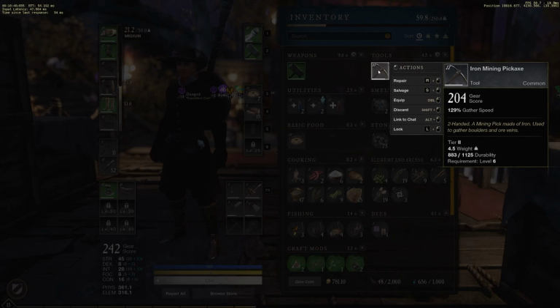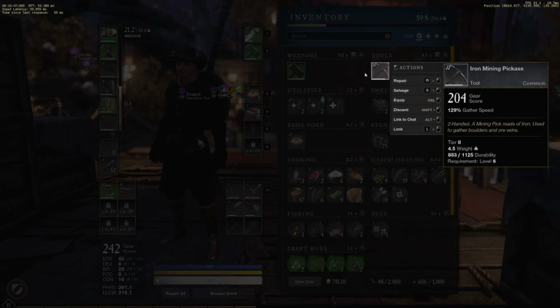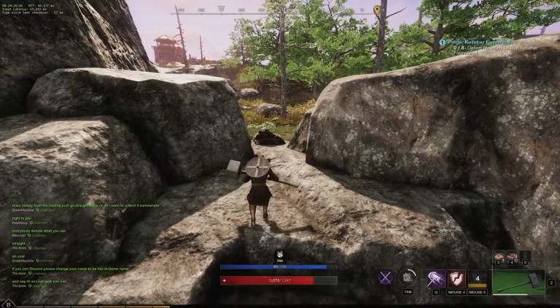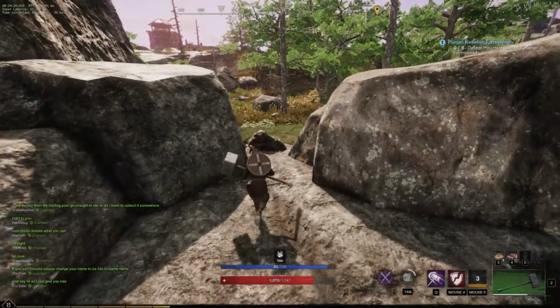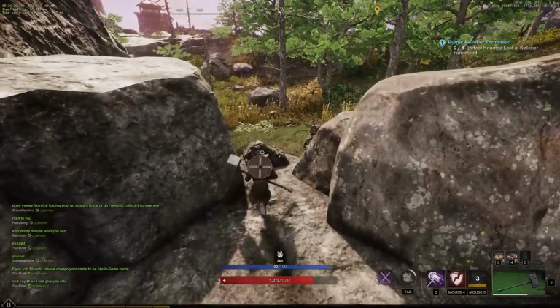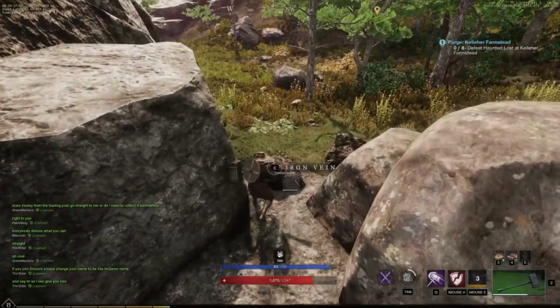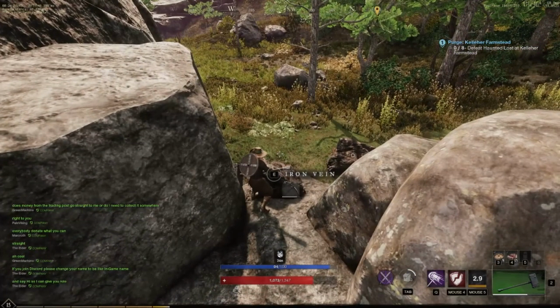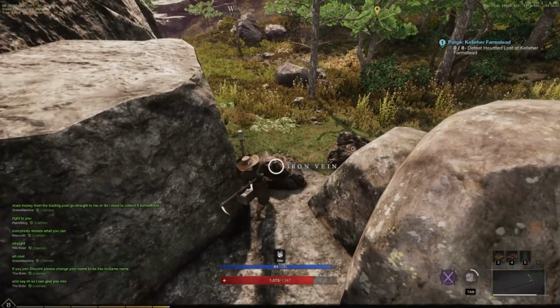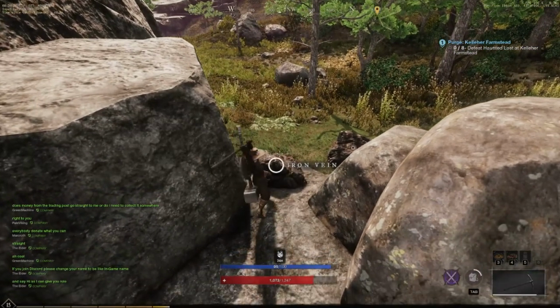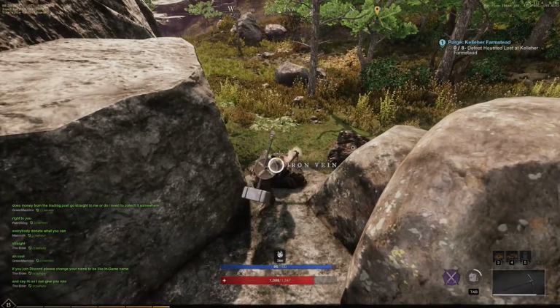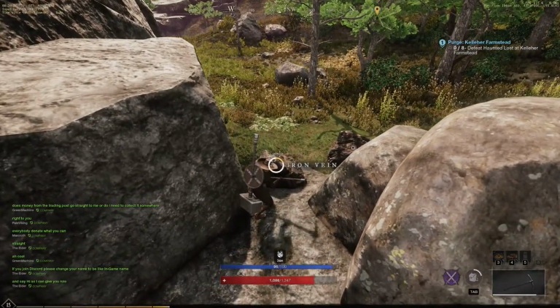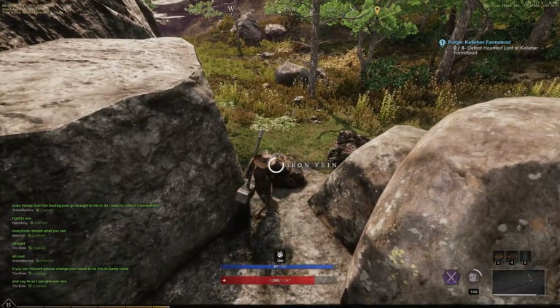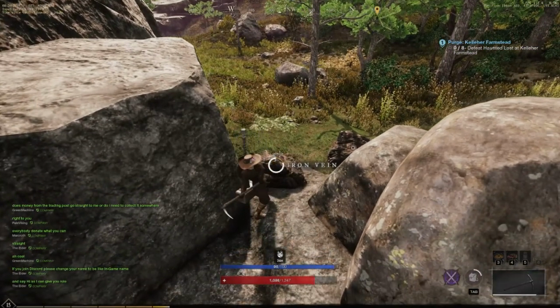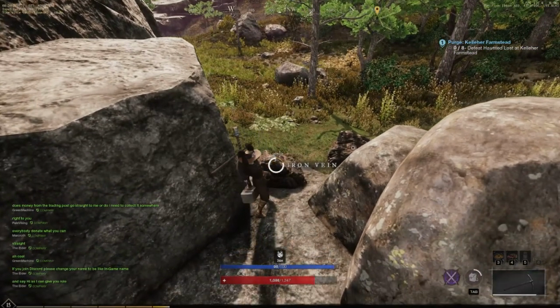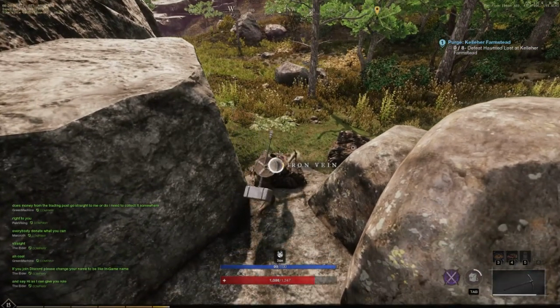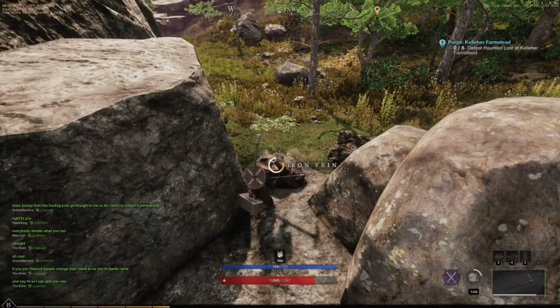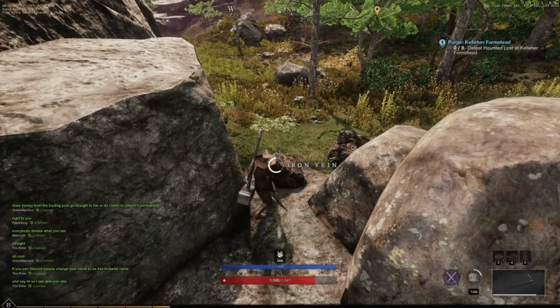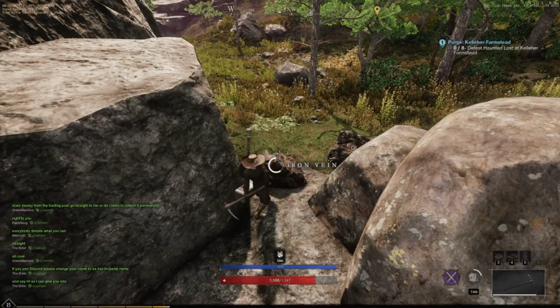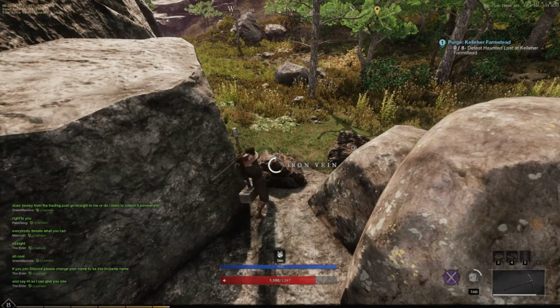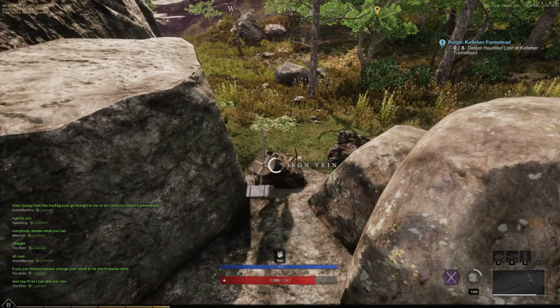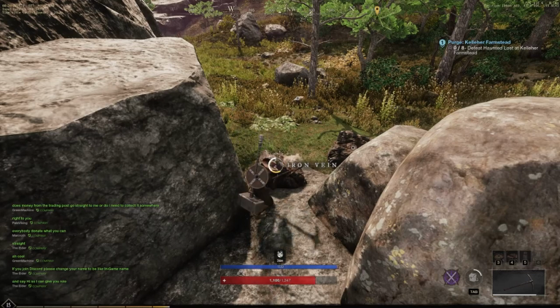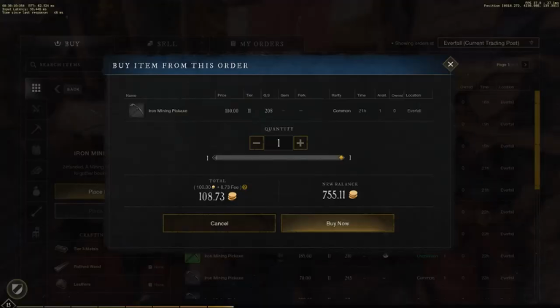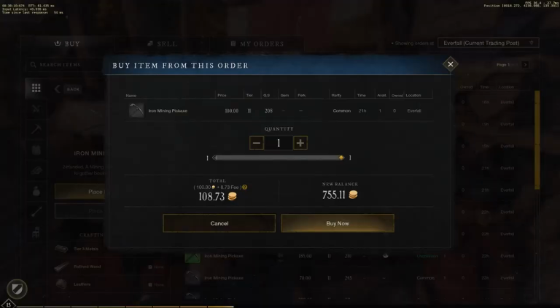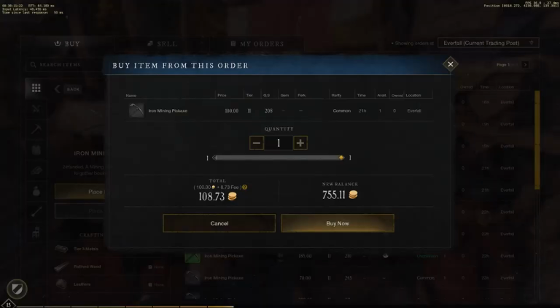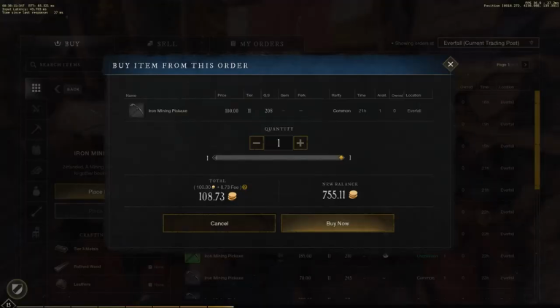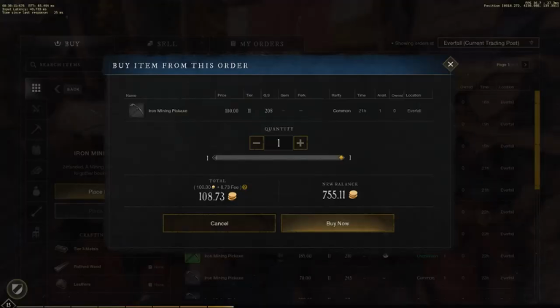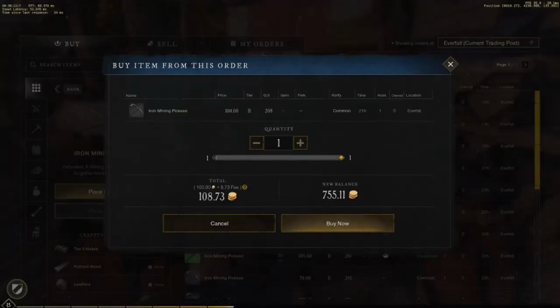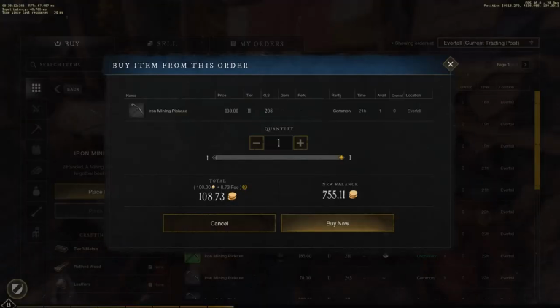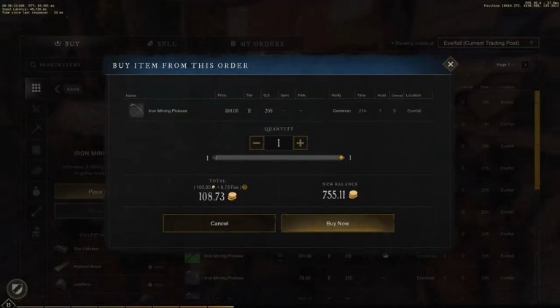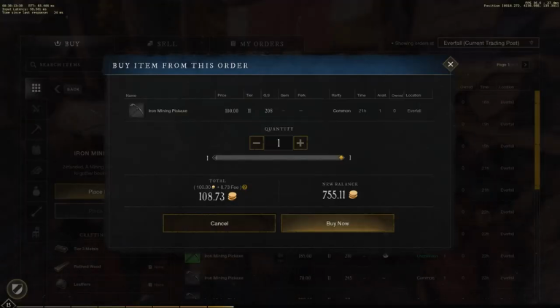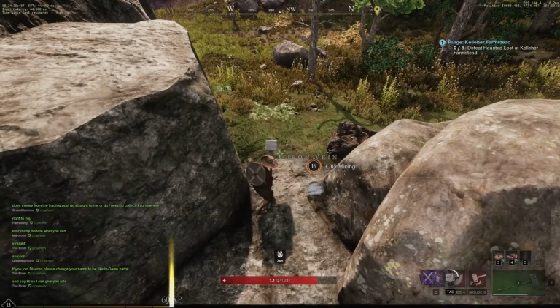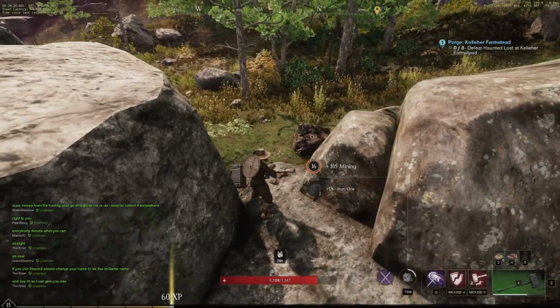You can get to level 10 very quickly — just keep on mining some stone and you will get there. After you are level 10, buy an iron mining pickaxe if you don't have one. It will cost you around 100 gold.